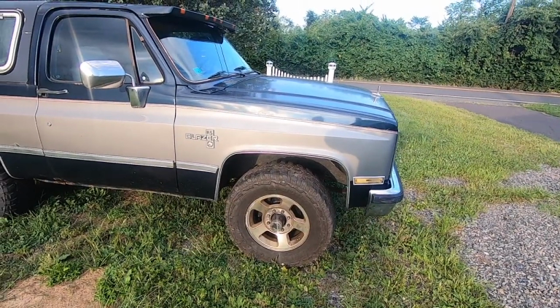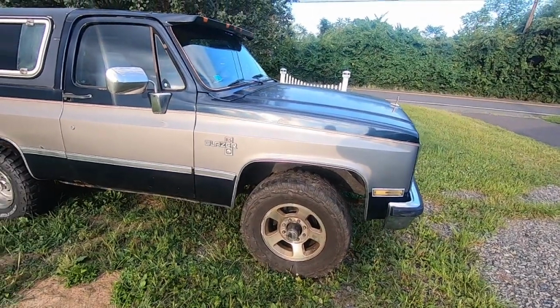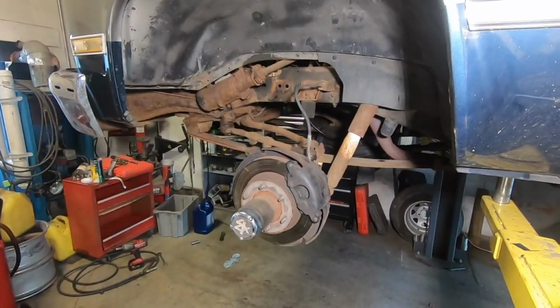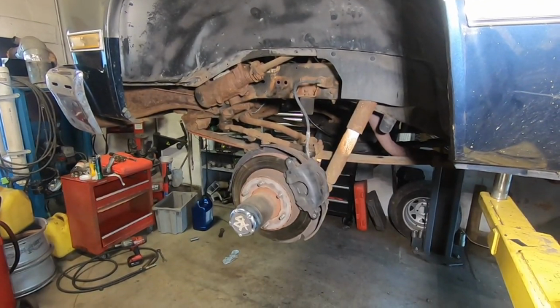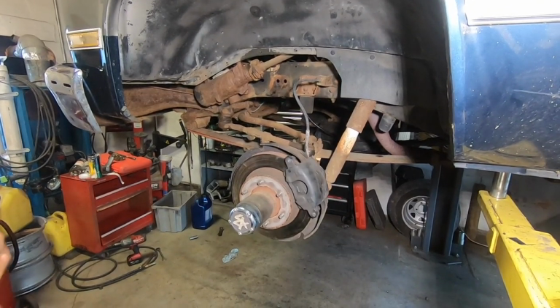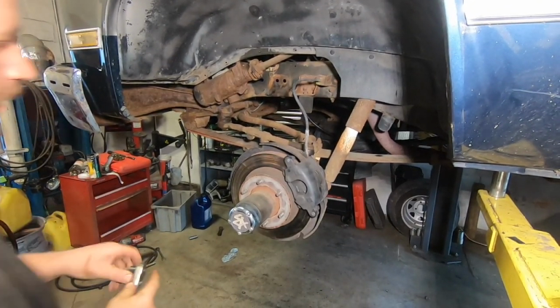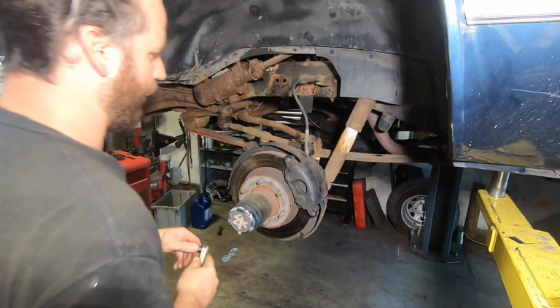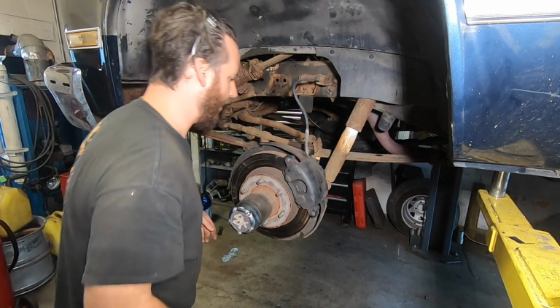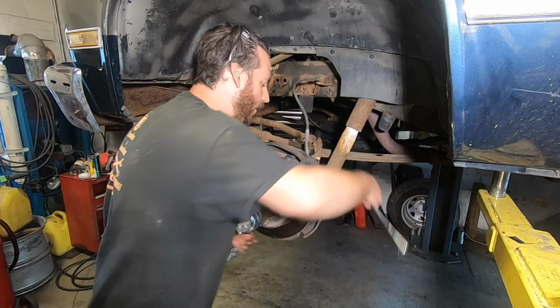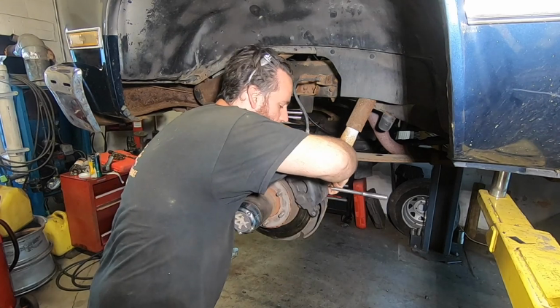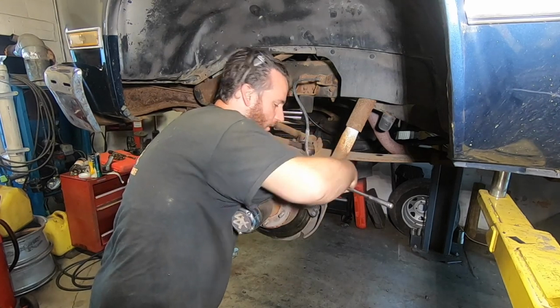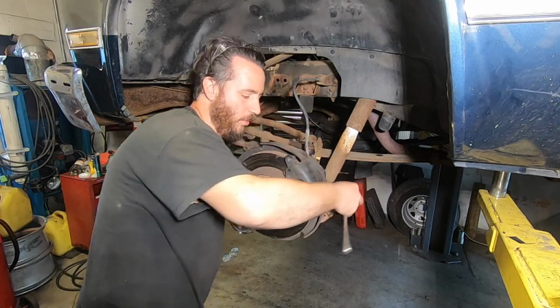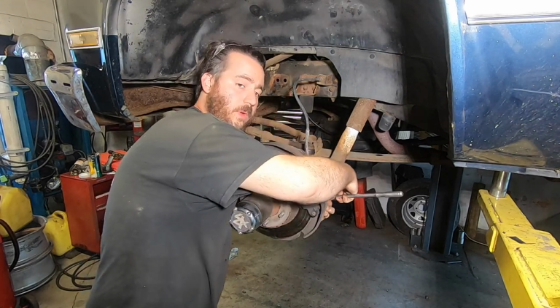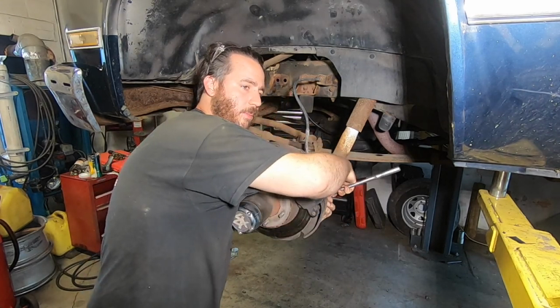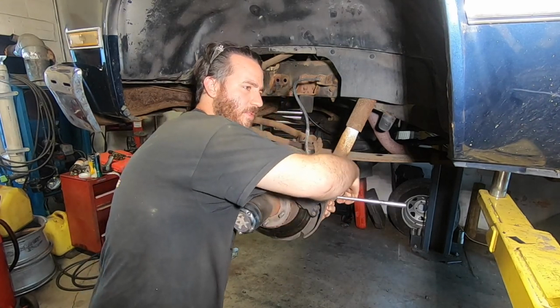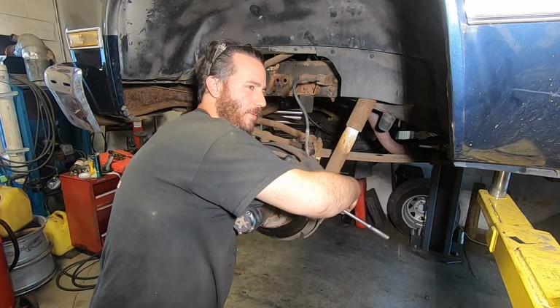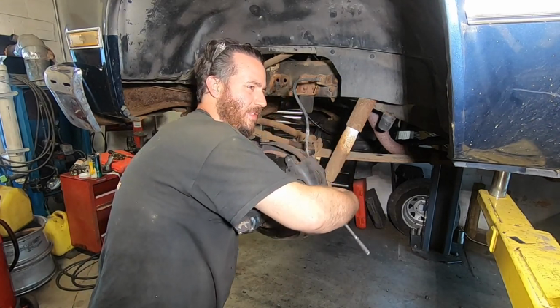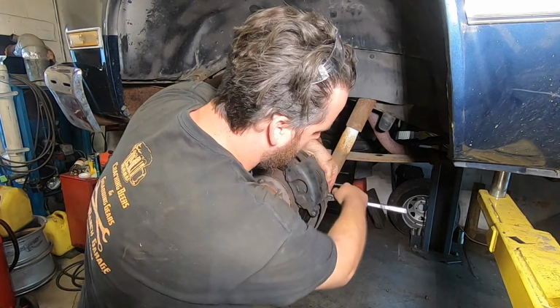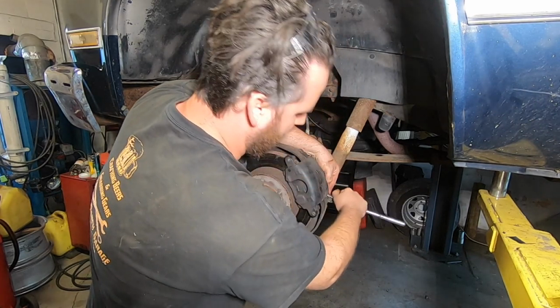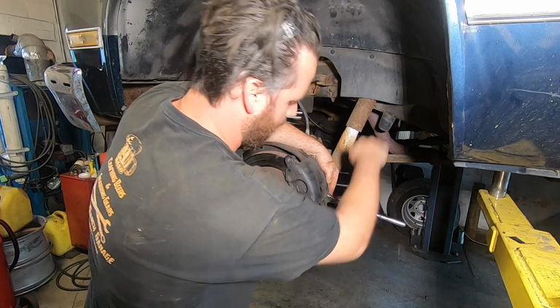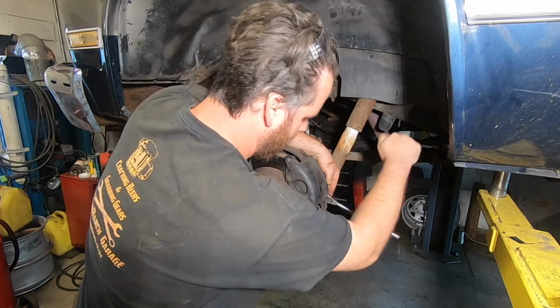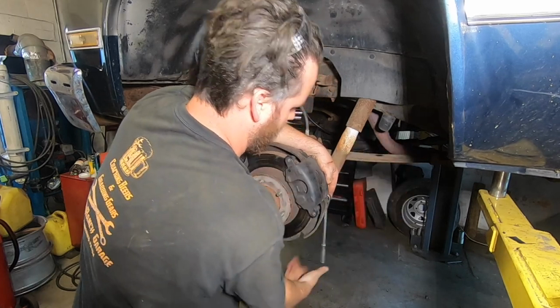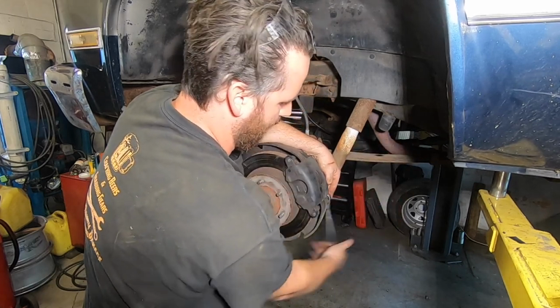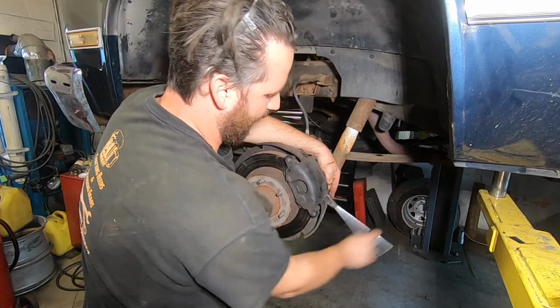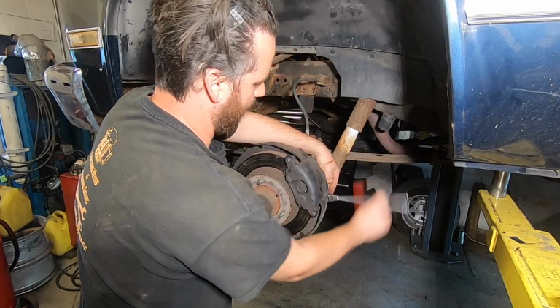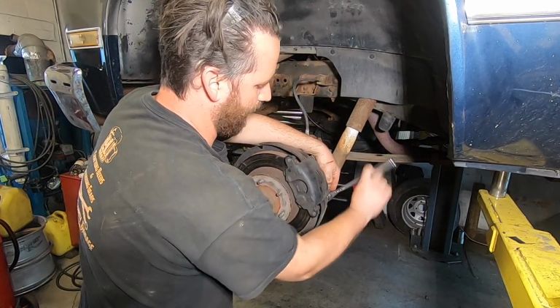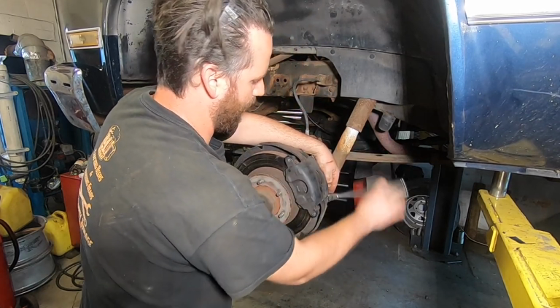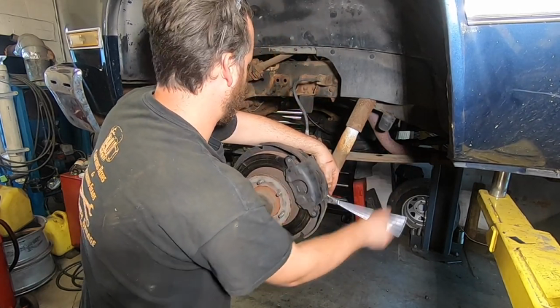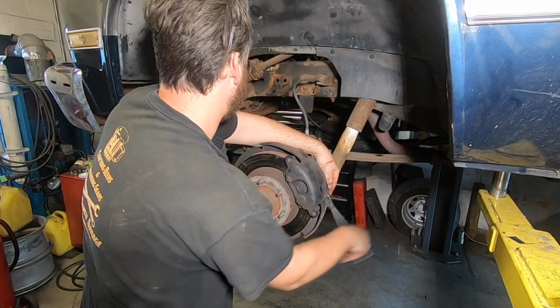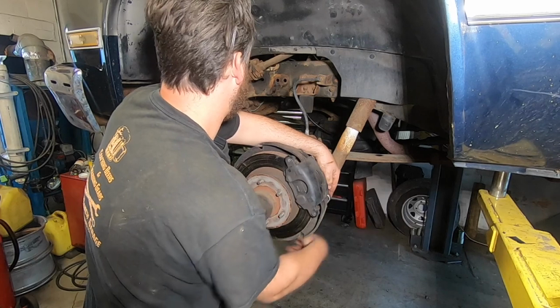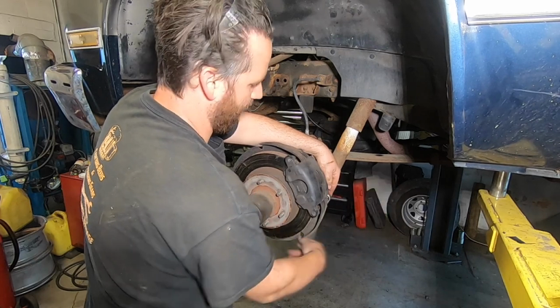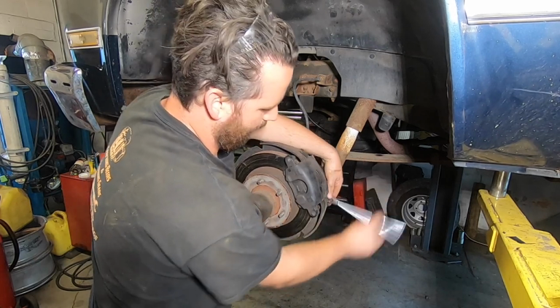Real cheap and easy. Start off, jack the vehicle up, pull the front tire off, and you're going to want to pull the front brake caliper off. These are three-eighths Allen. You might find a metric one here or there, but I haven't seen one lately.